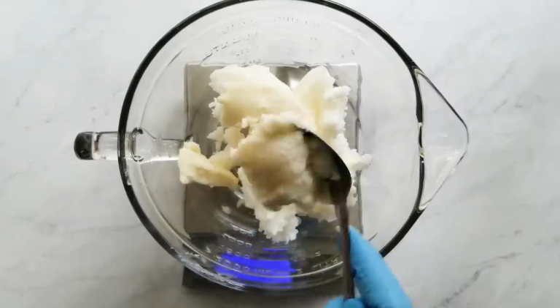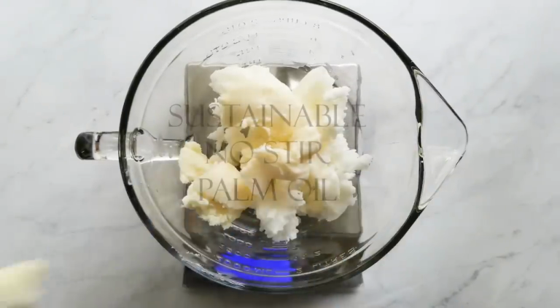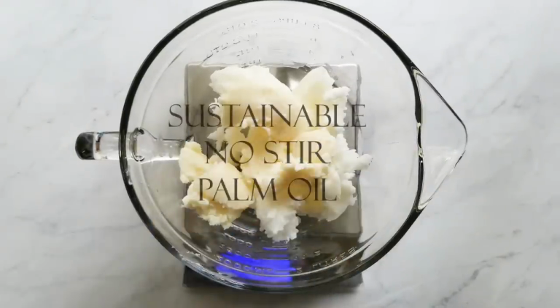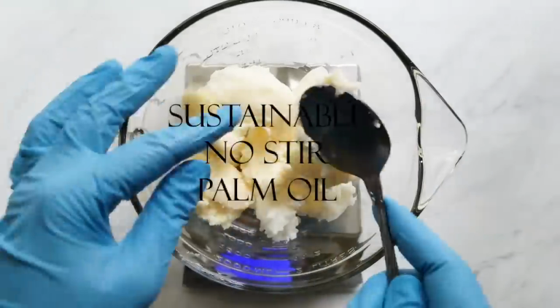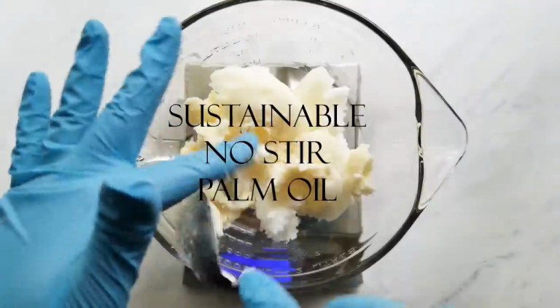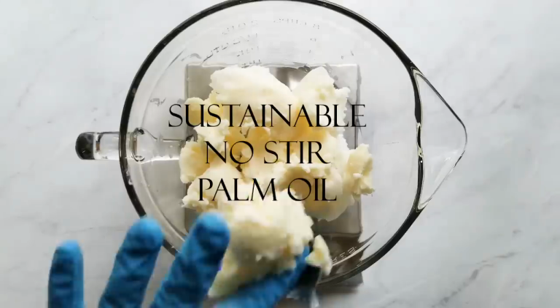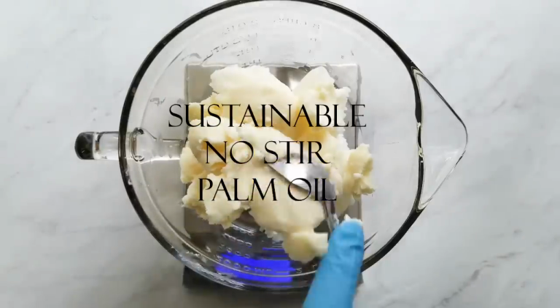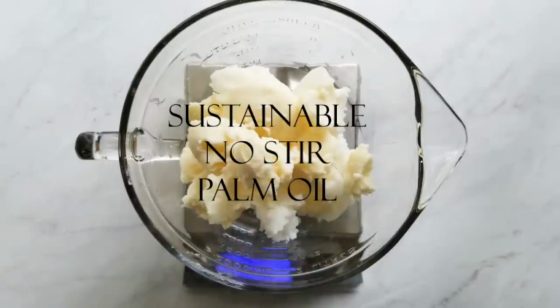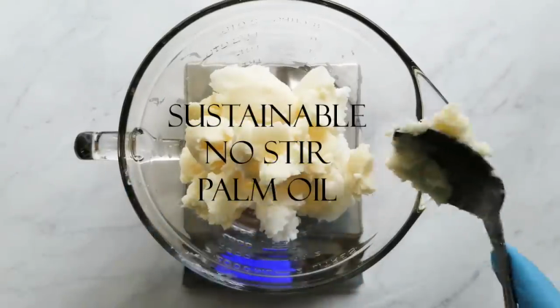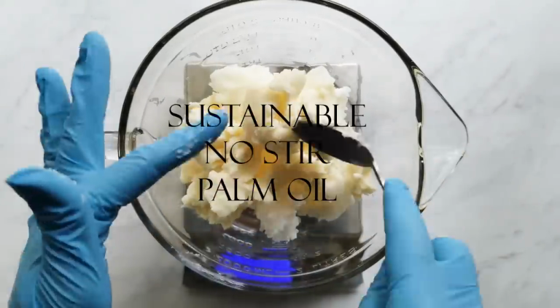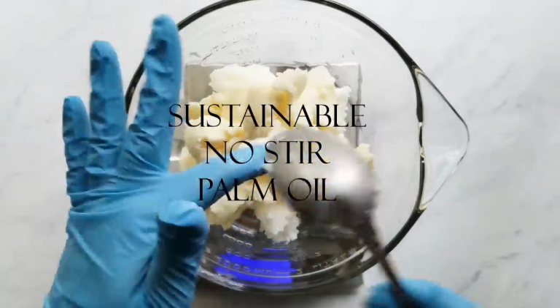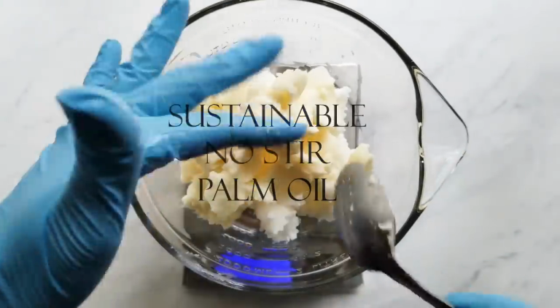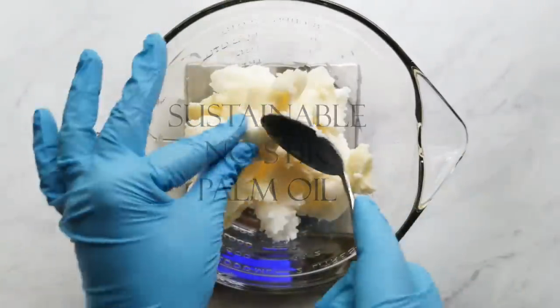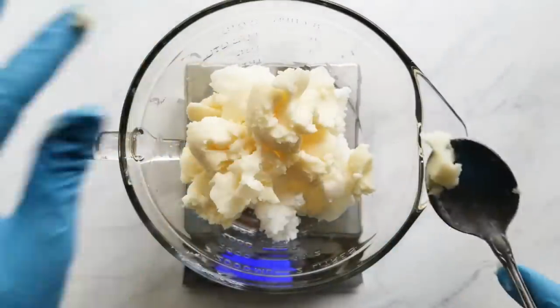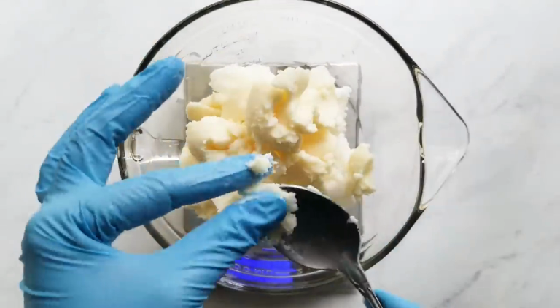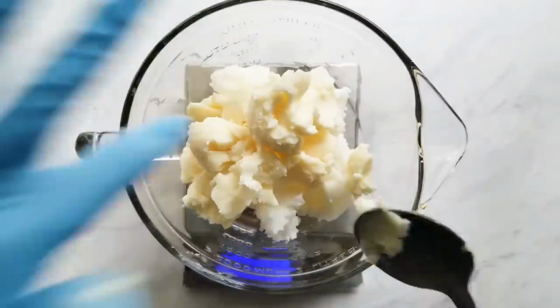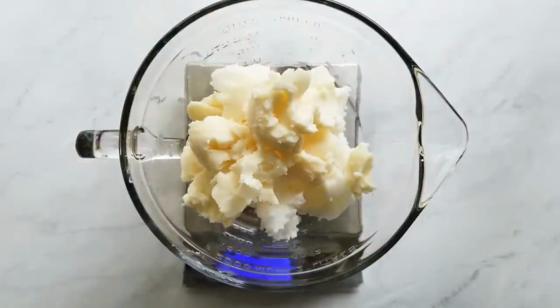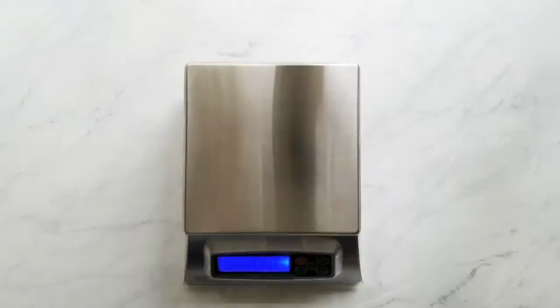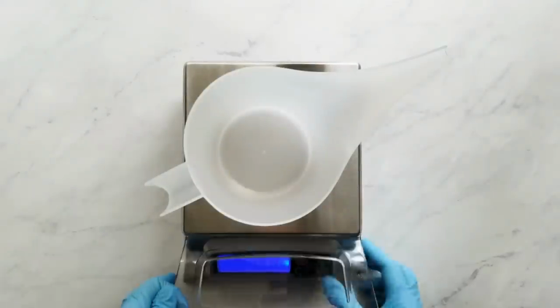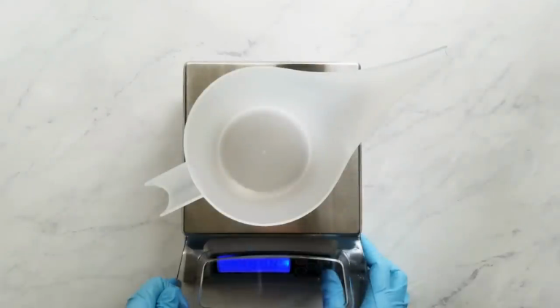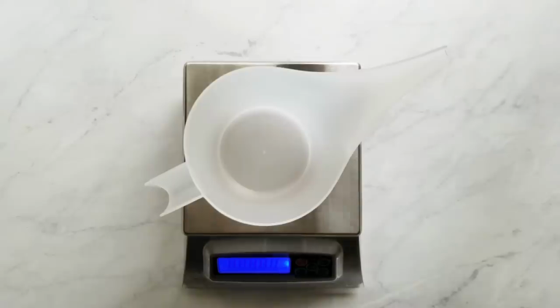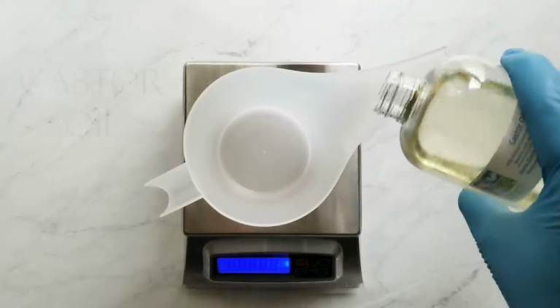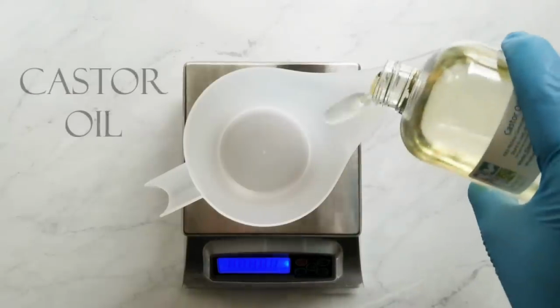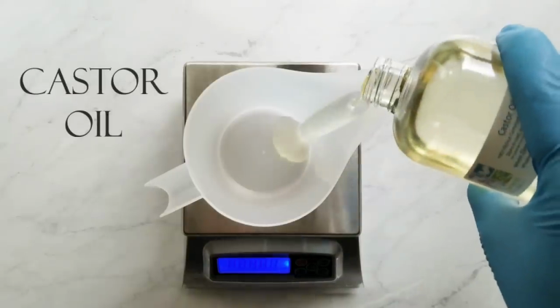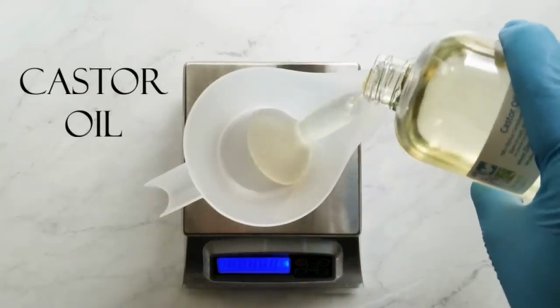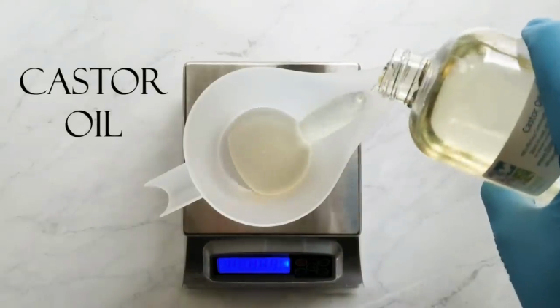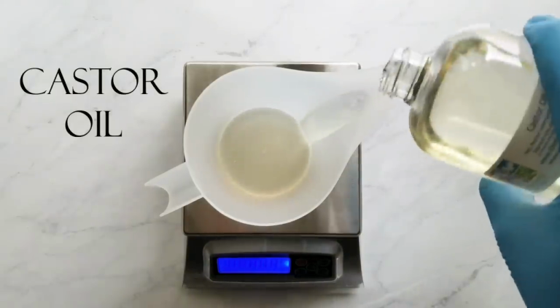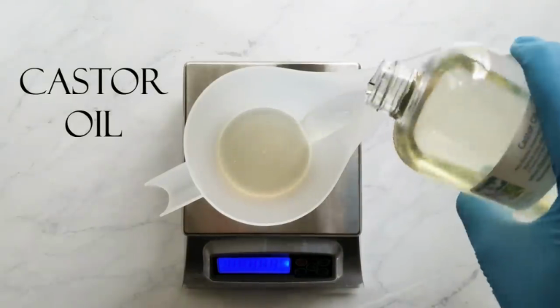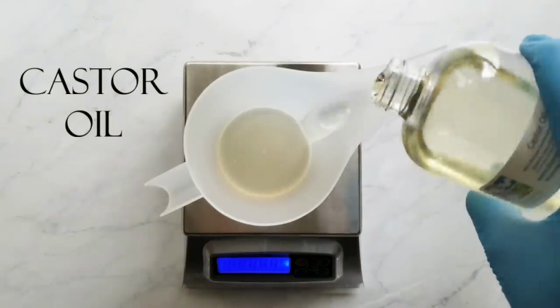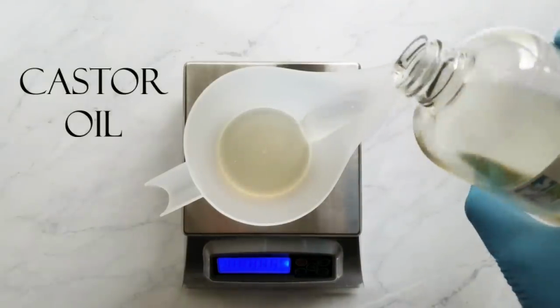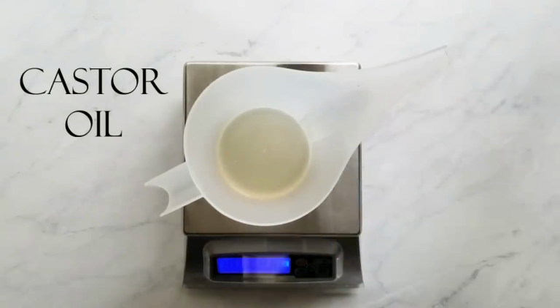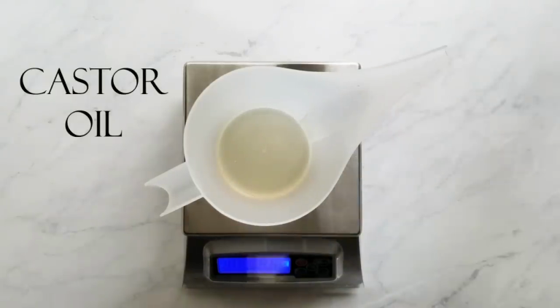This no-stir palm oil is from Elements Bath & Body. Next, I put the hard oils in the microwave to get them just barely melted. Meanwhile, I start to measure my liquid oils, starting with my castor oil and then my olive oil.